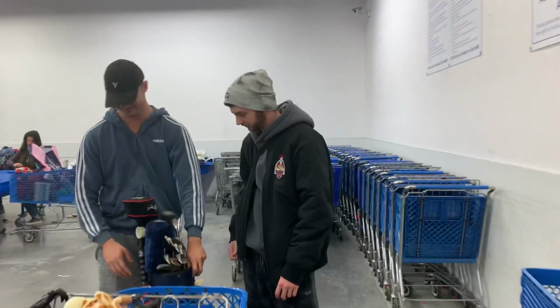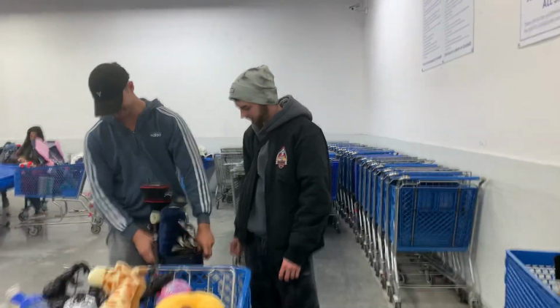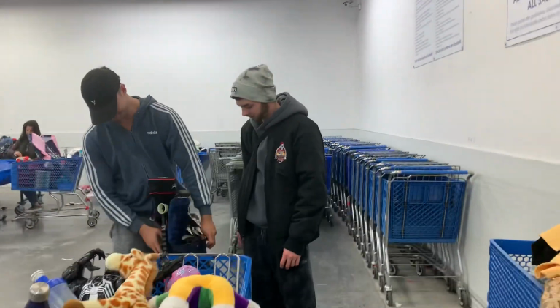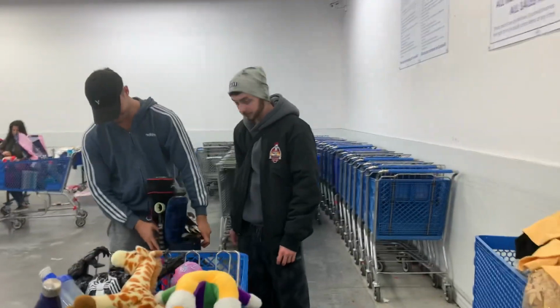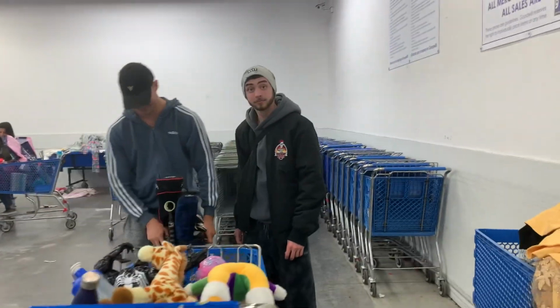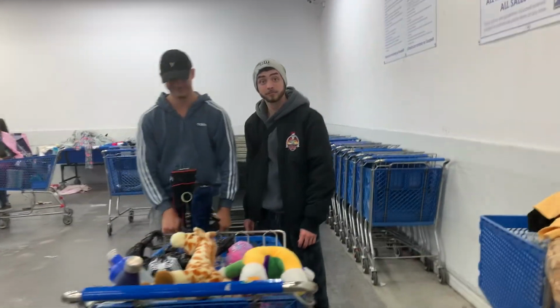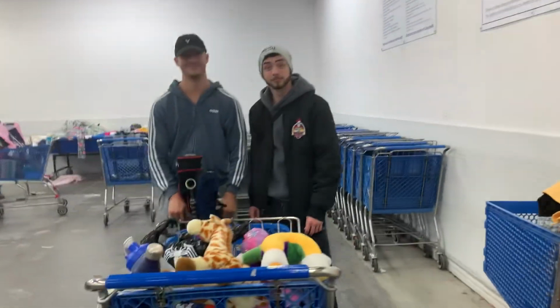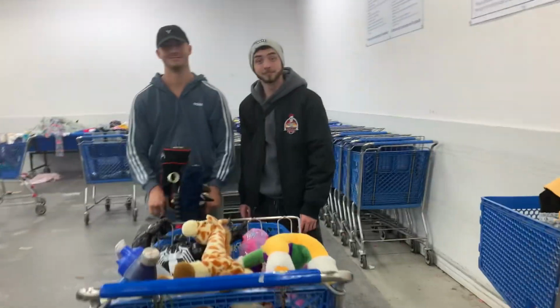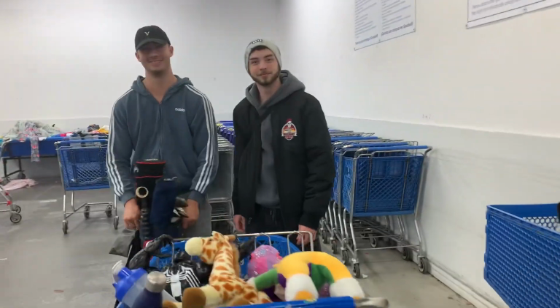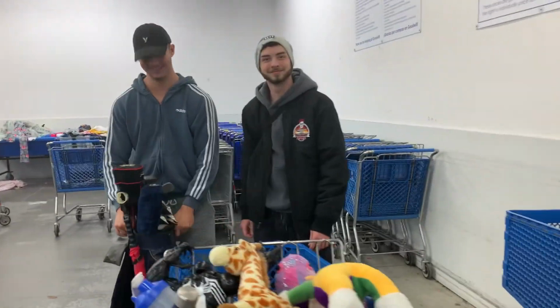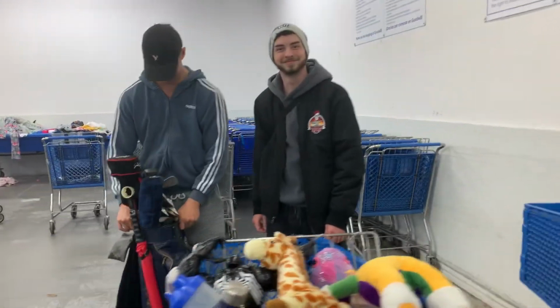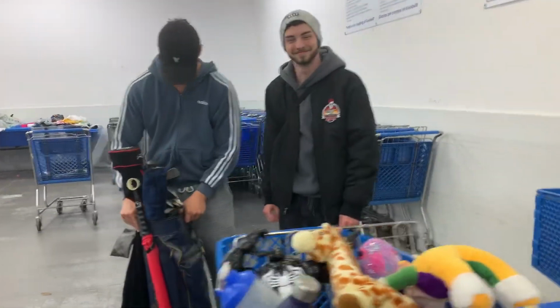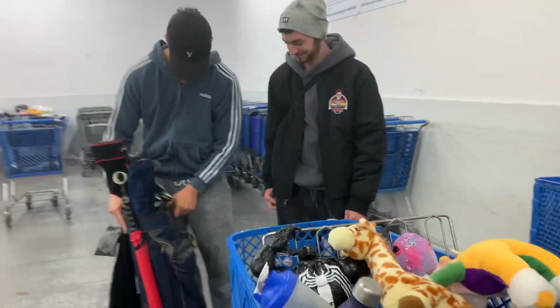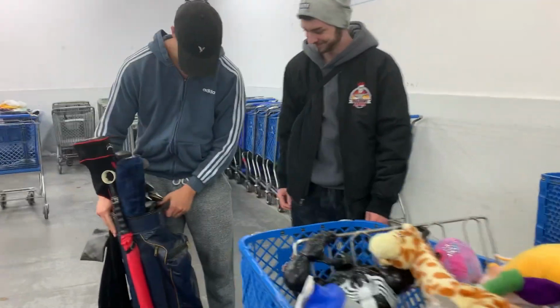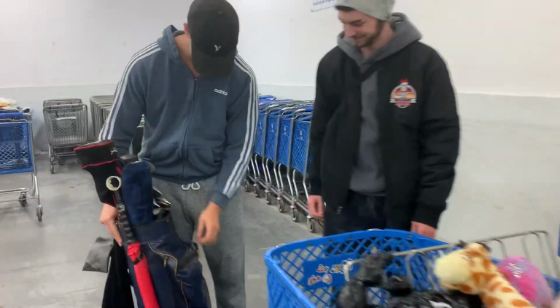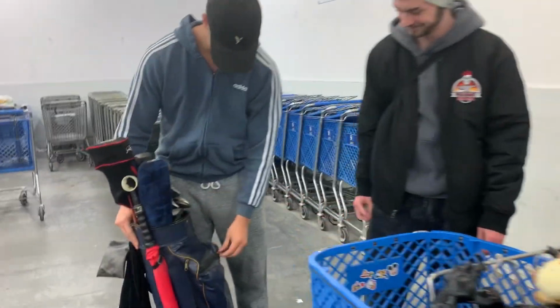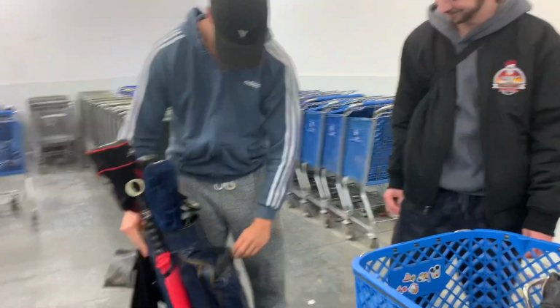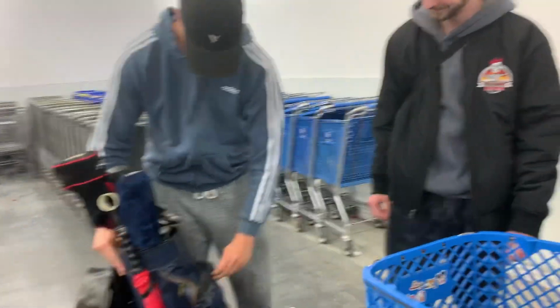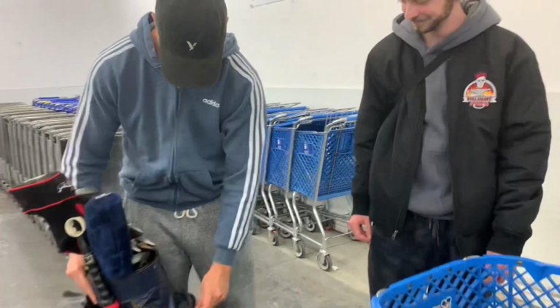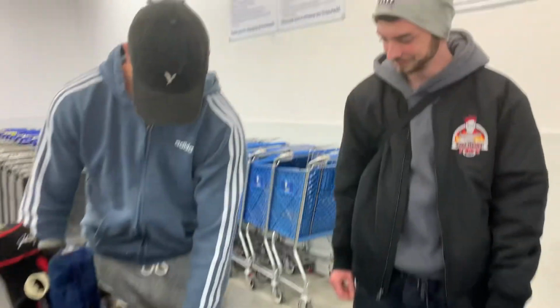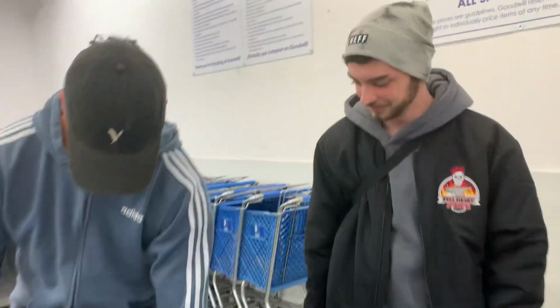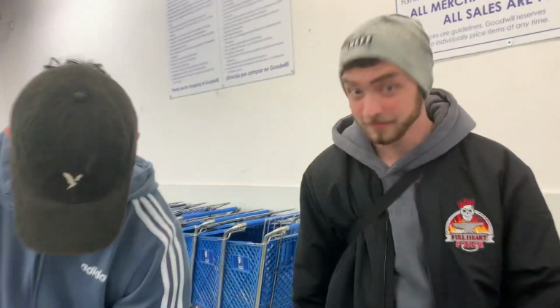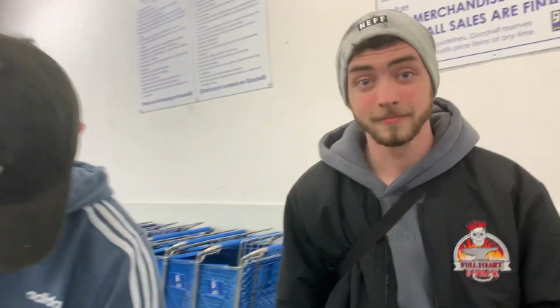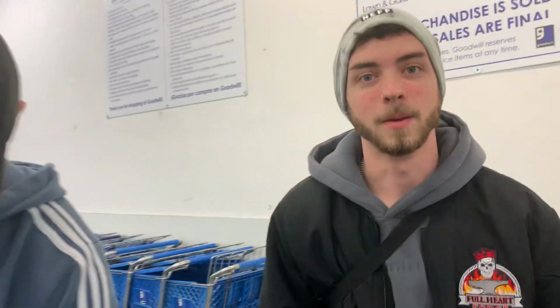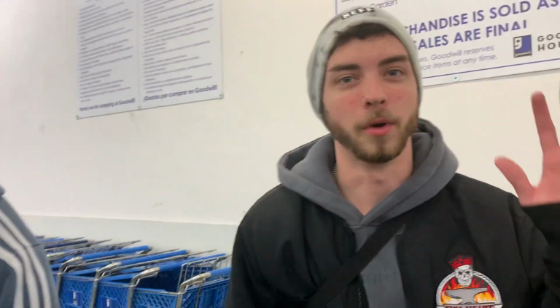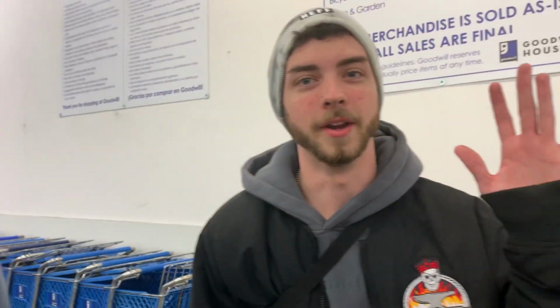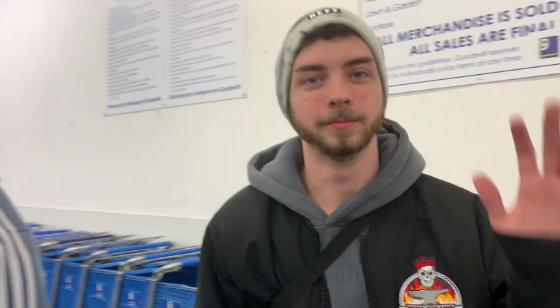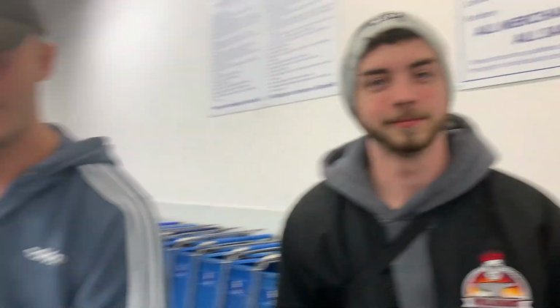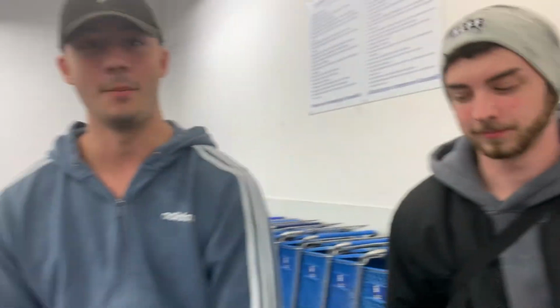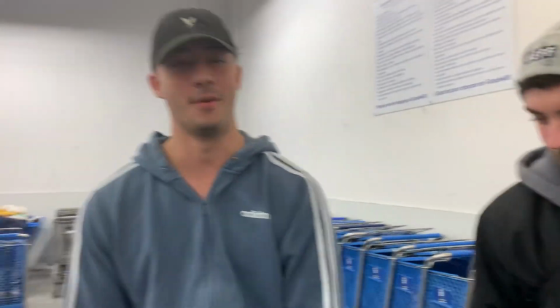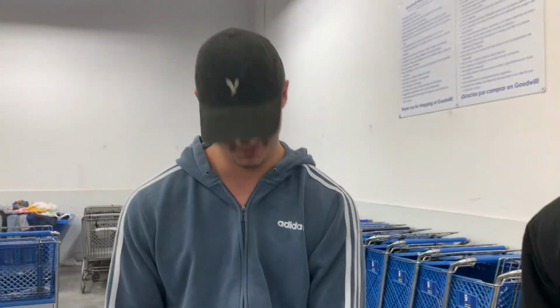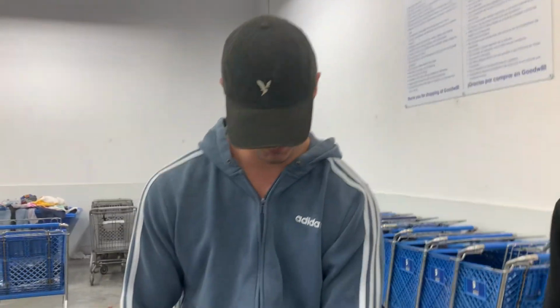Hi YouTube, it's Gigi Alive. Welcome to my channel. I'm here at the Goodwill Benz and this is — say your name please. Brendan. I'm Cameron.